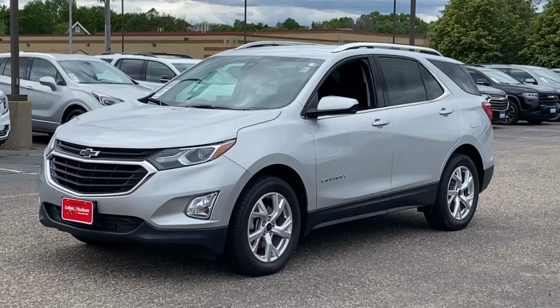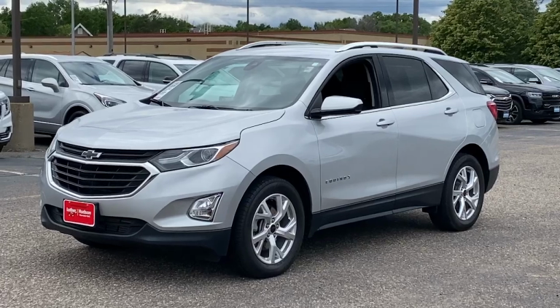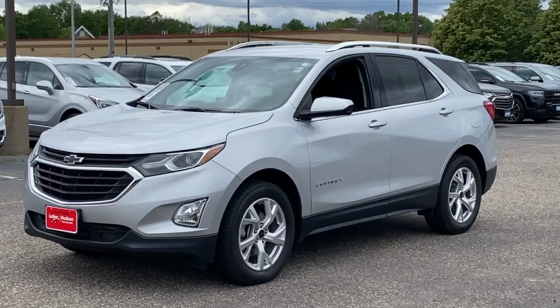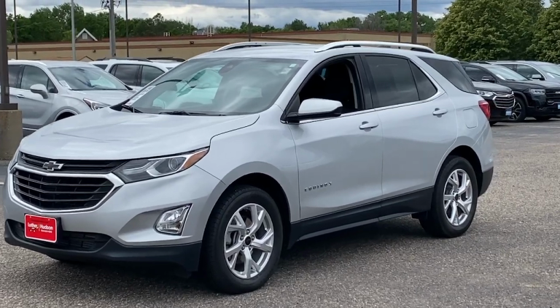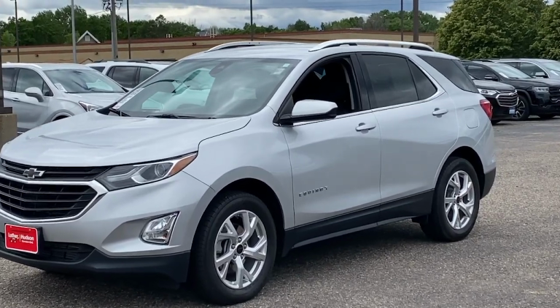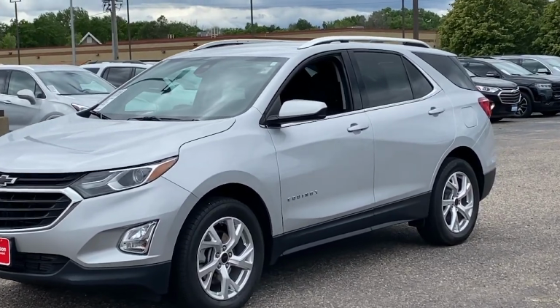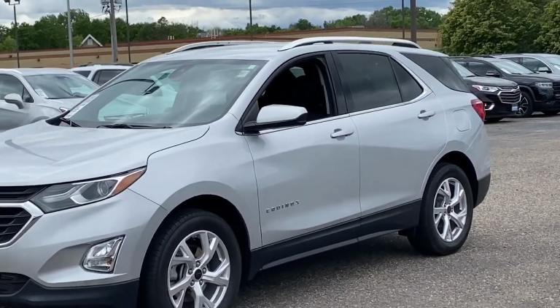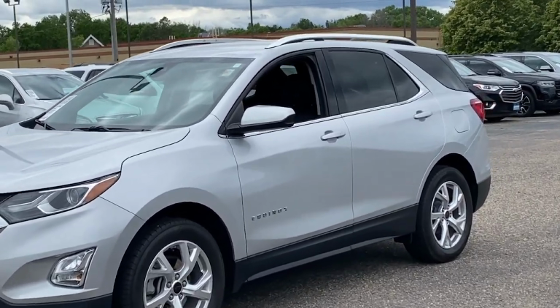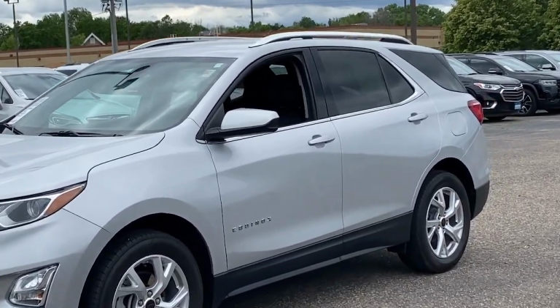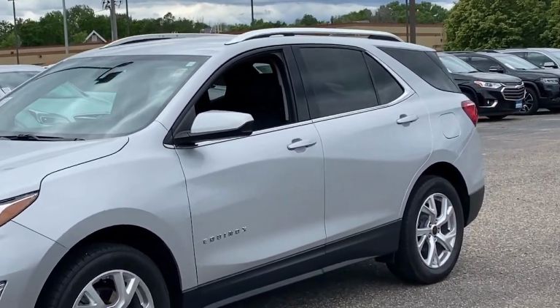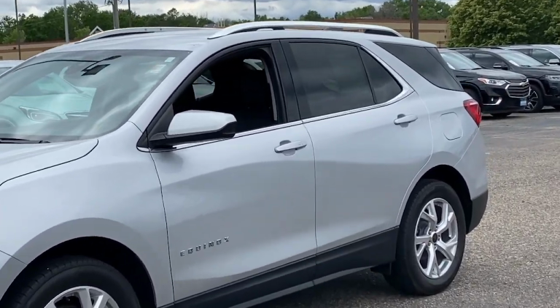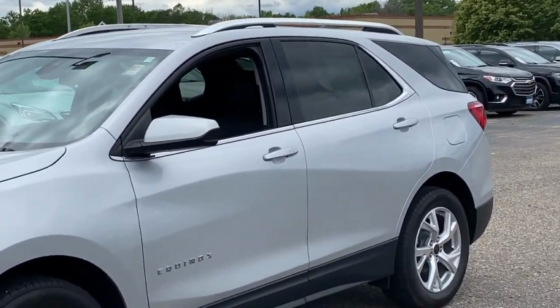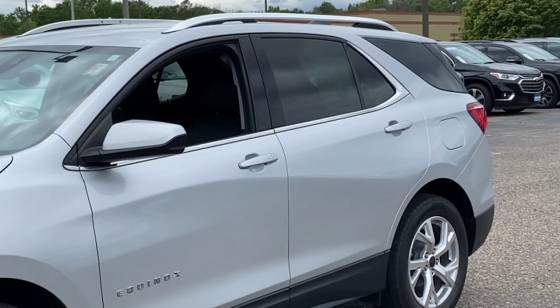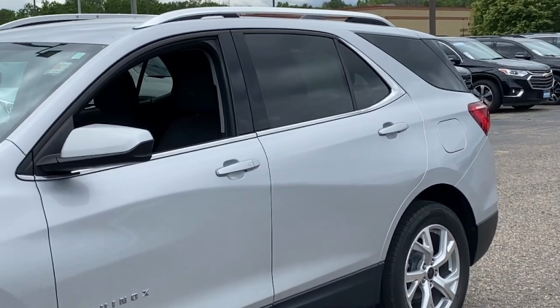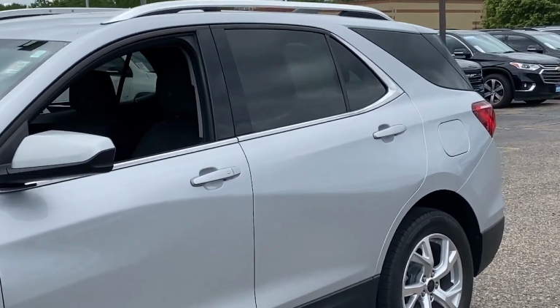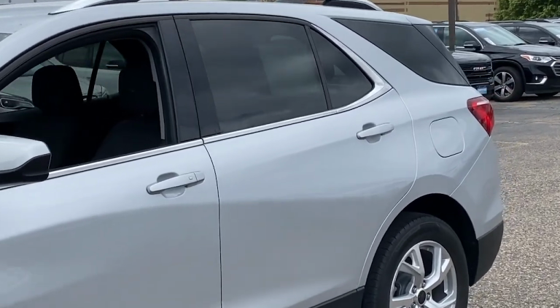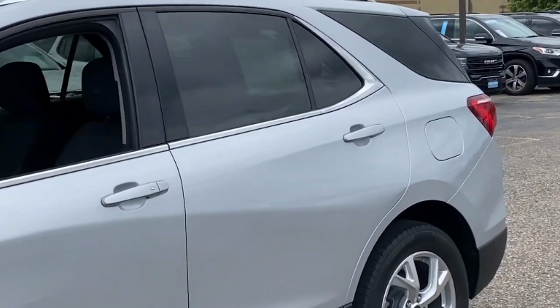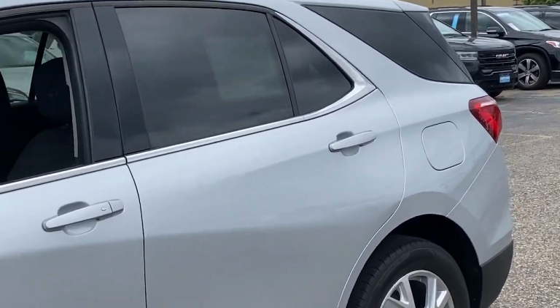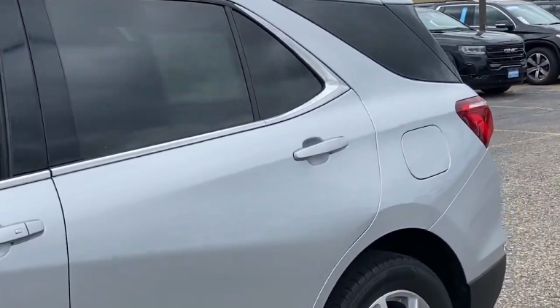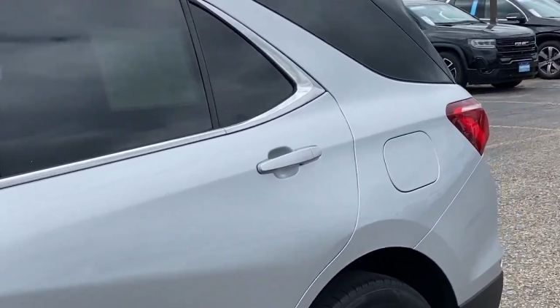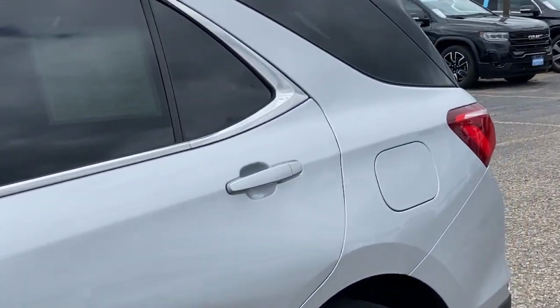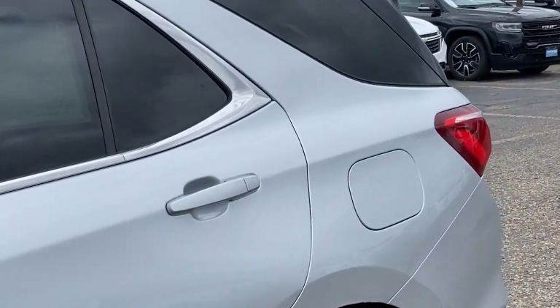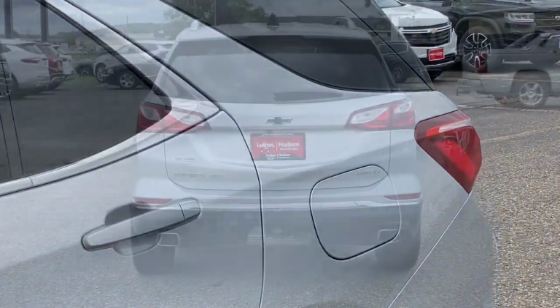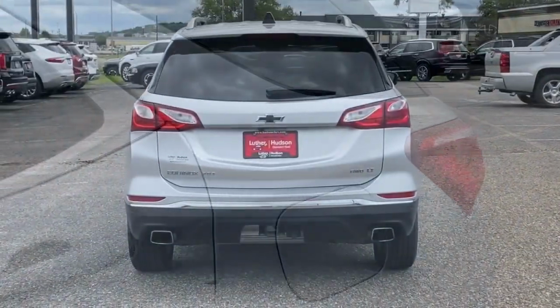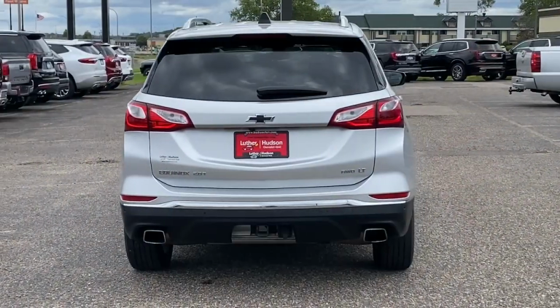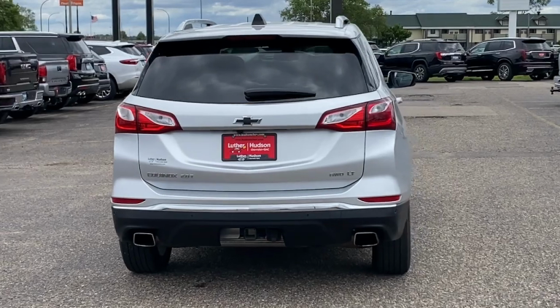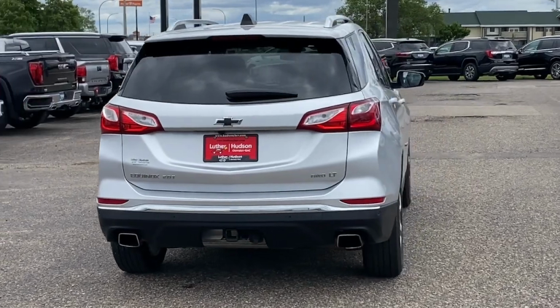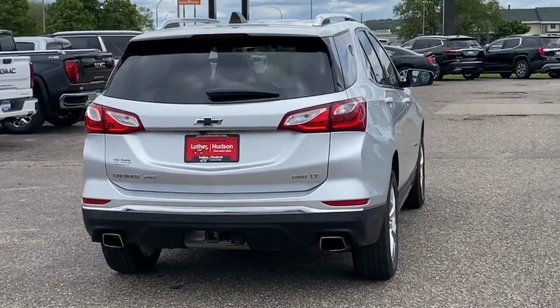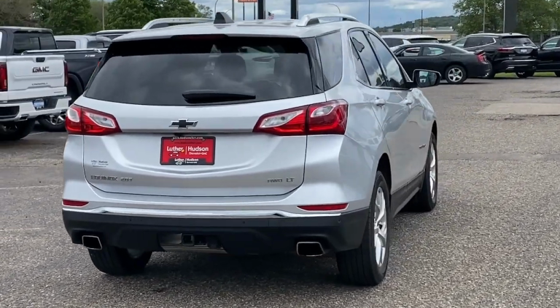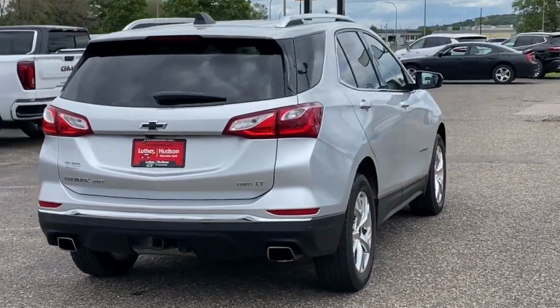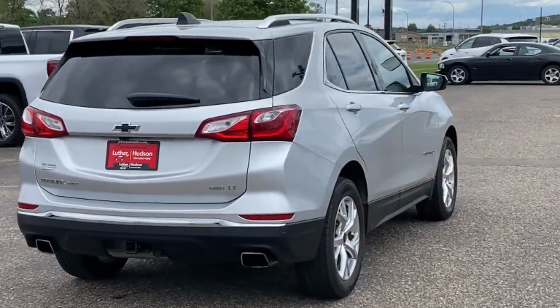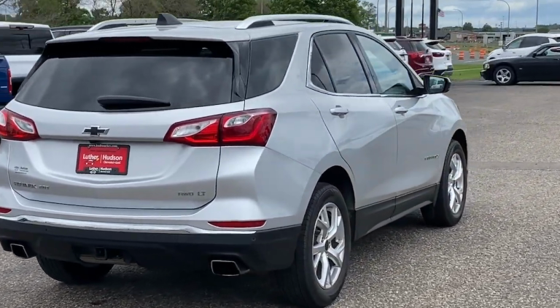Enjoy the view of this 2020 Chevrolet Equinox. This vehicle is an outstanding buy with fewer than 45,000 miles on the odometer. The Chevrolet Equinox — the small SUV with a big spirit of adventure.